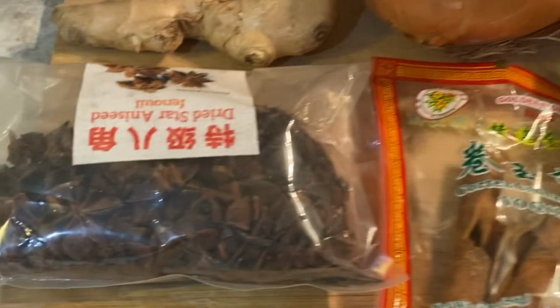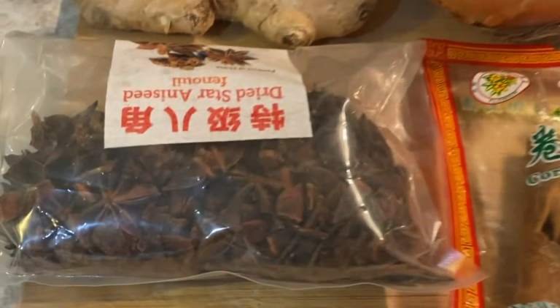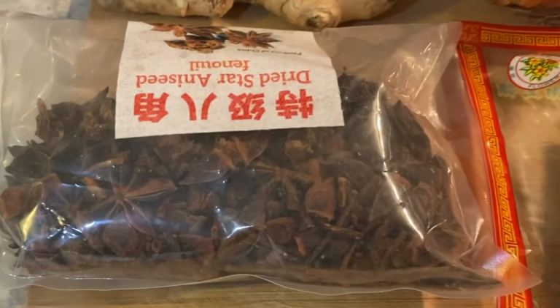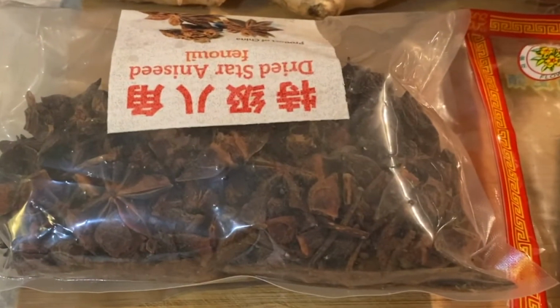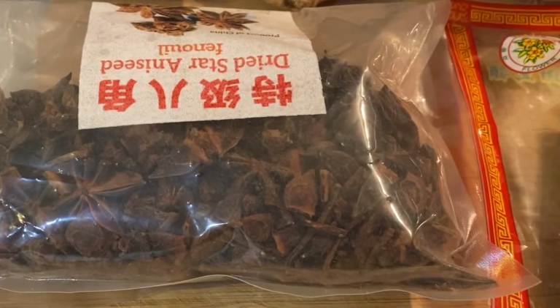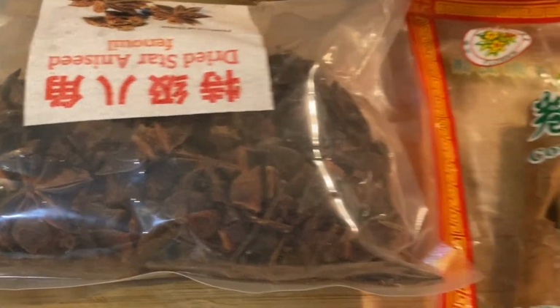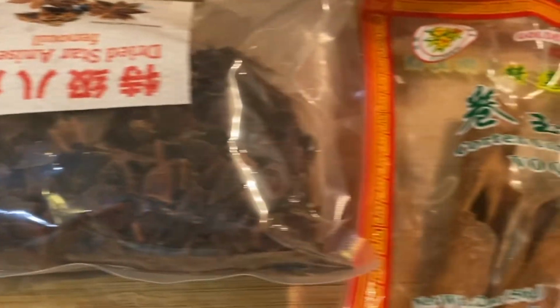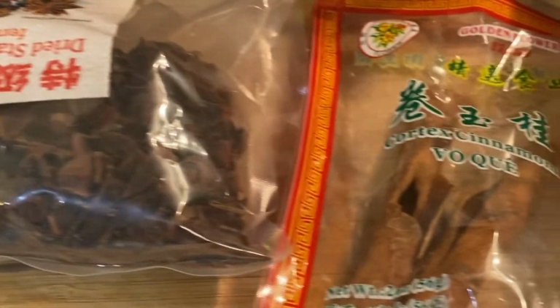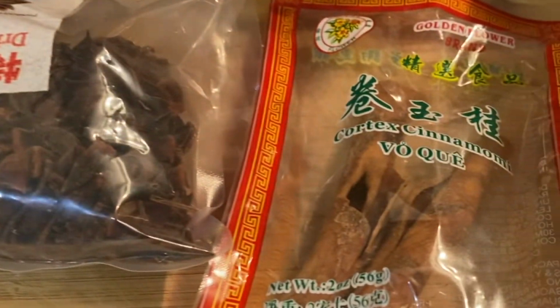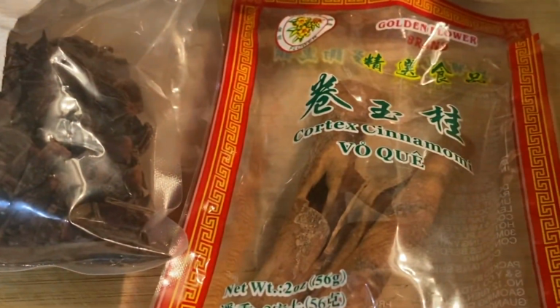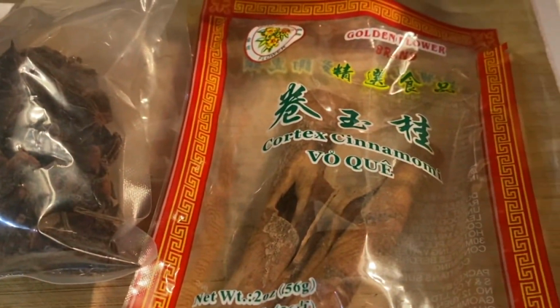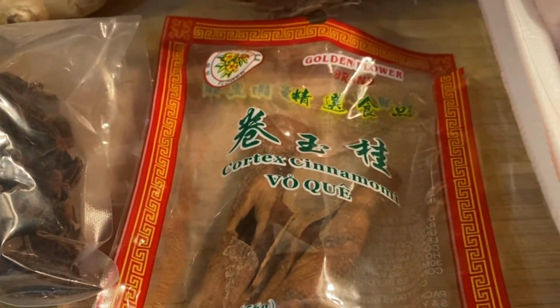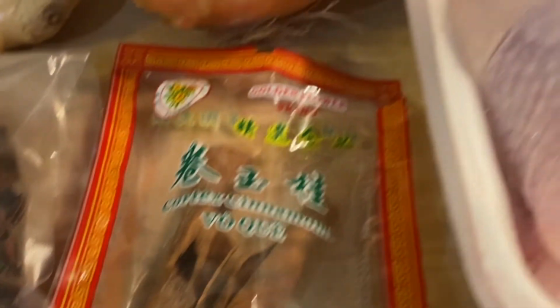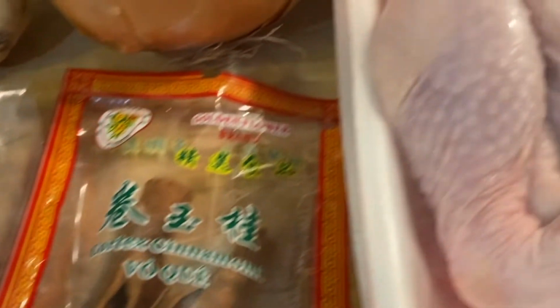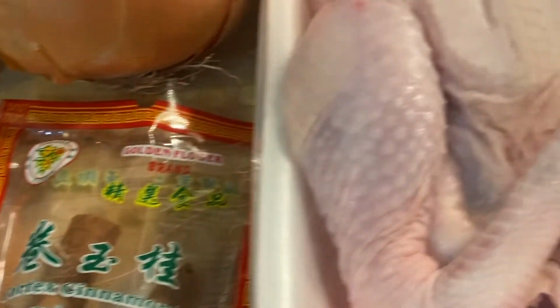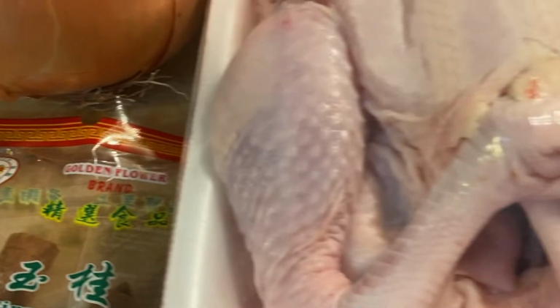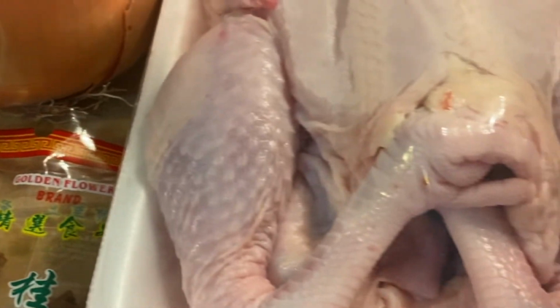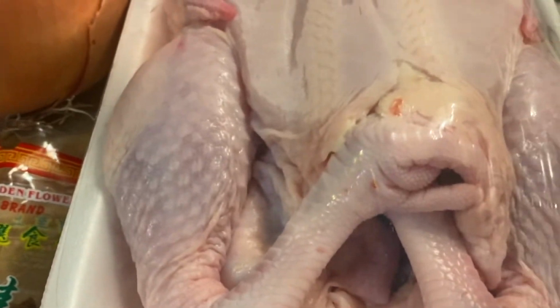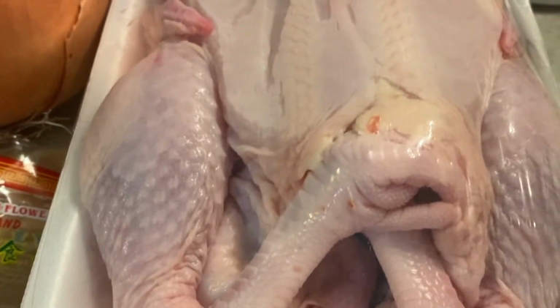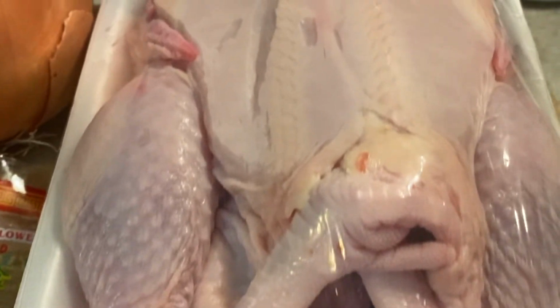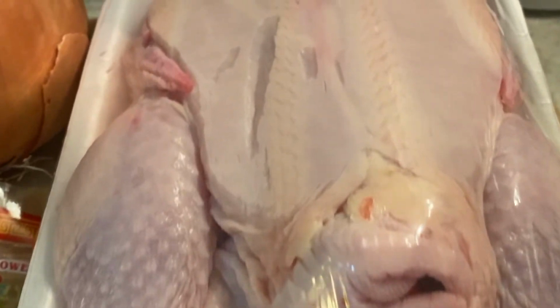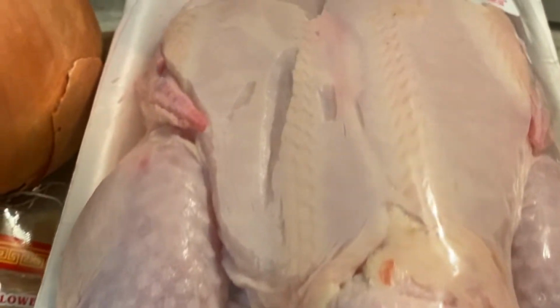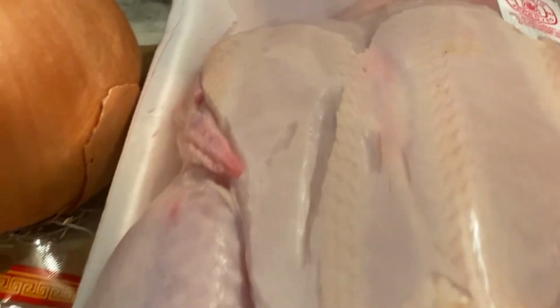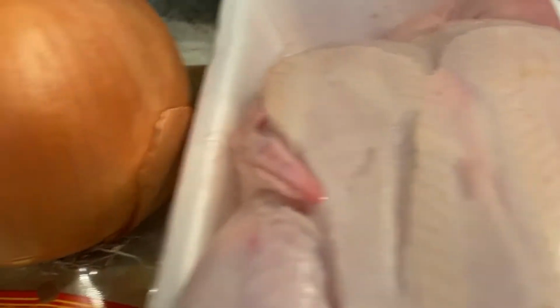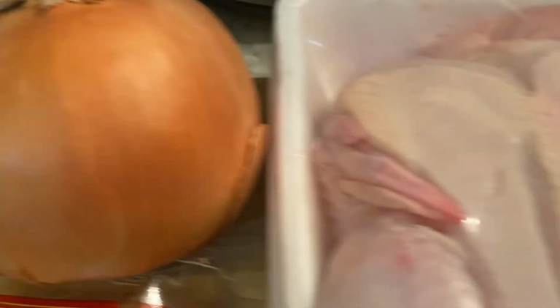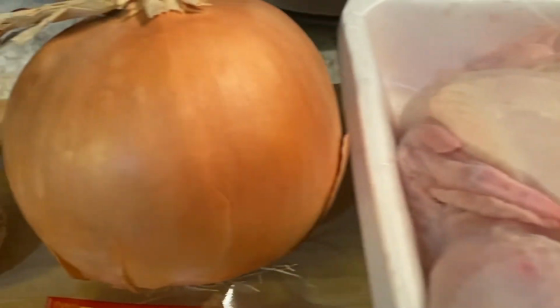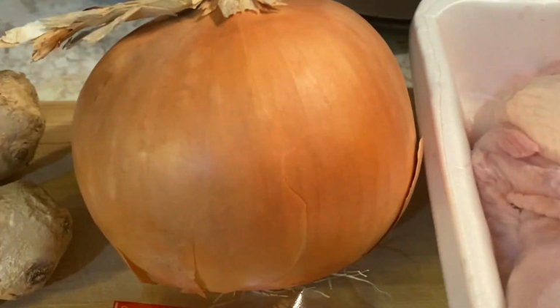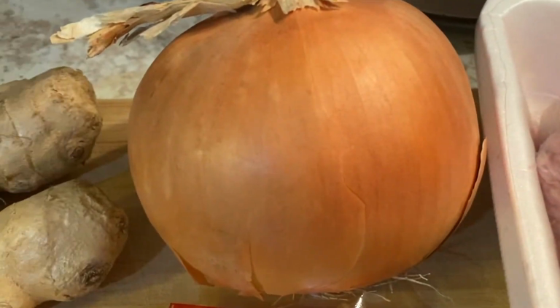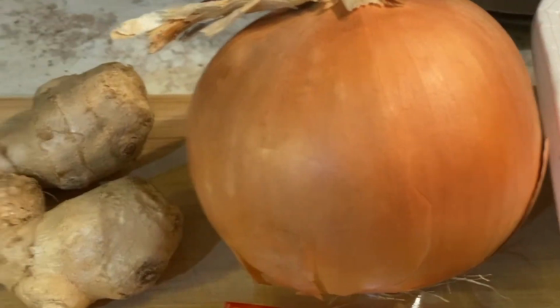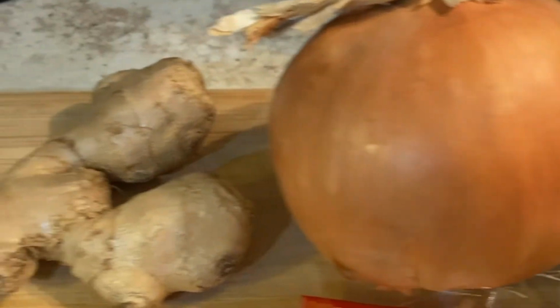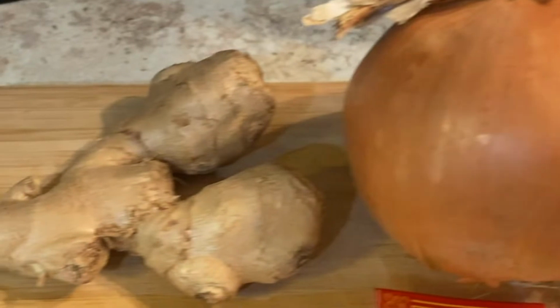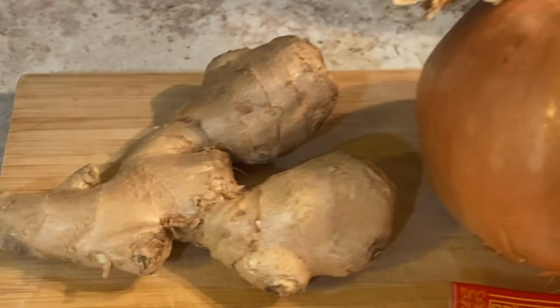Let's get to work. Let's see what we have here. We have star anise seed, cinnamon stick, a whole chicken, one whole yellow onion, and a whole ginger.